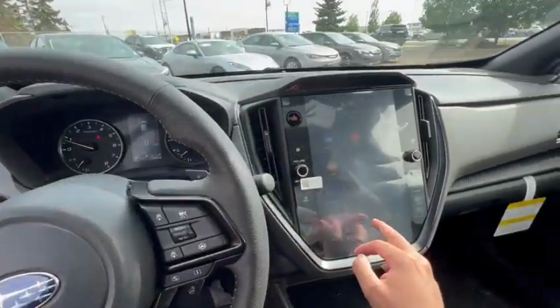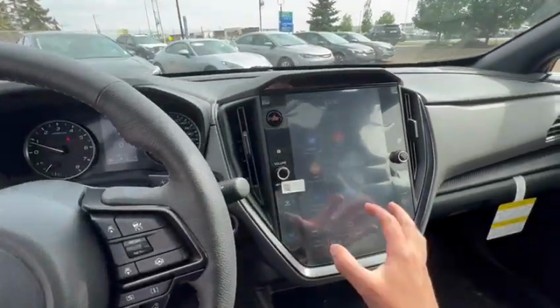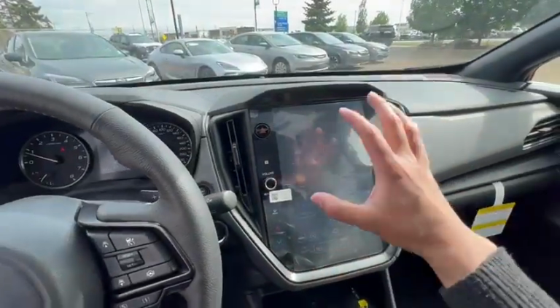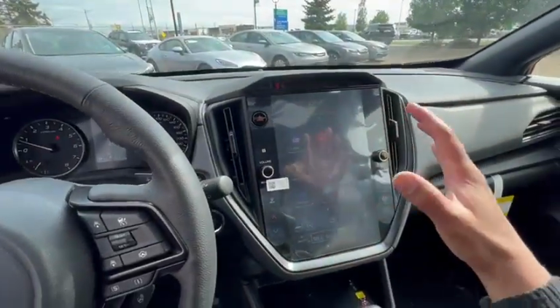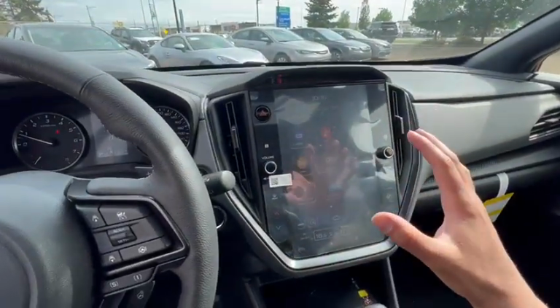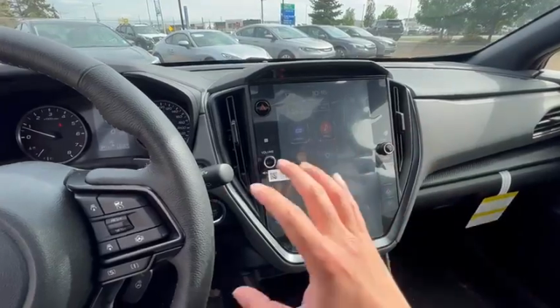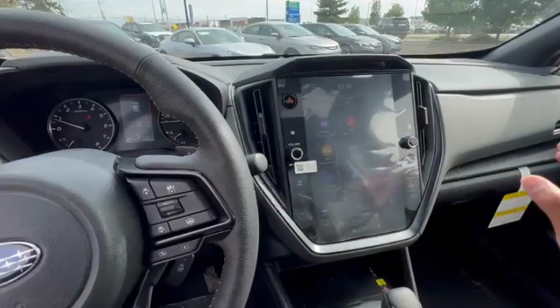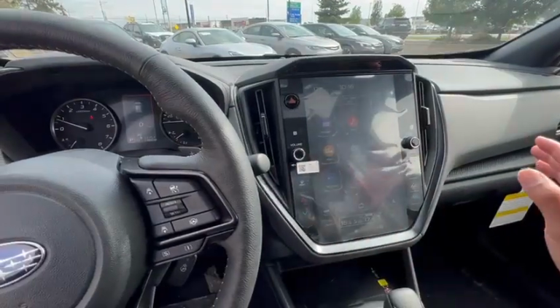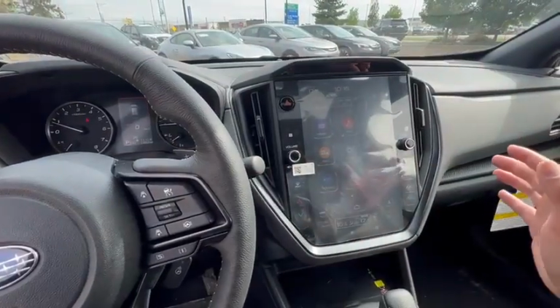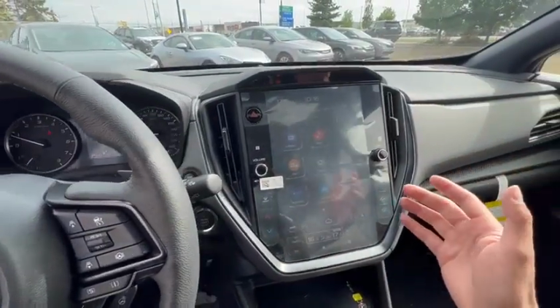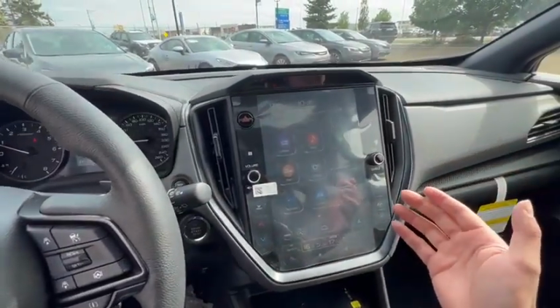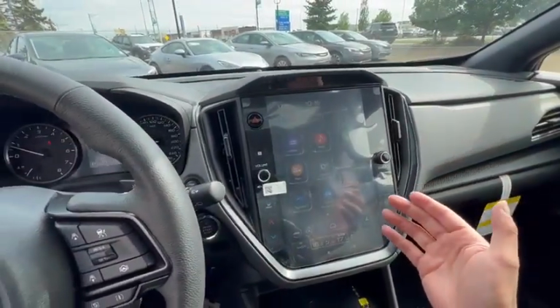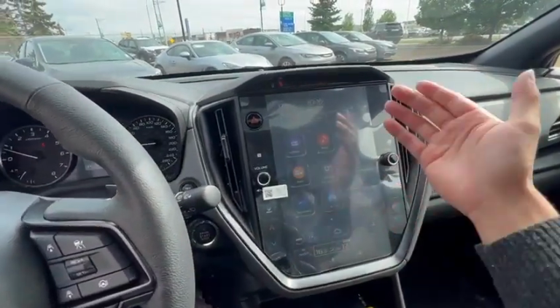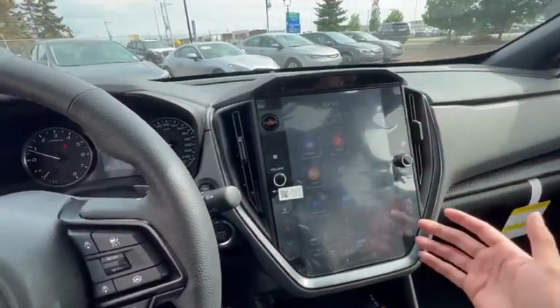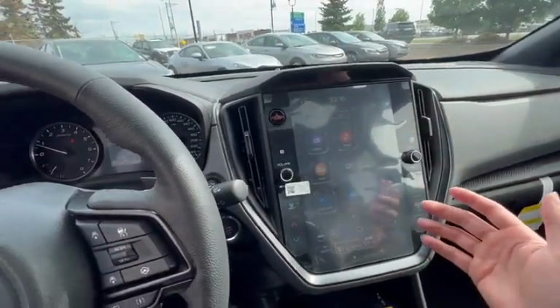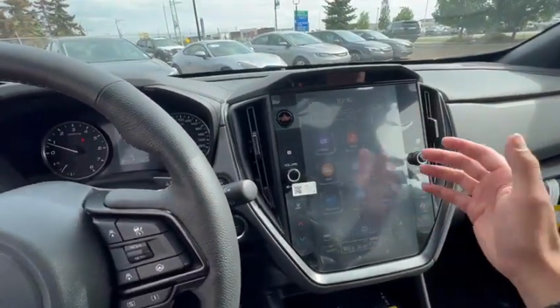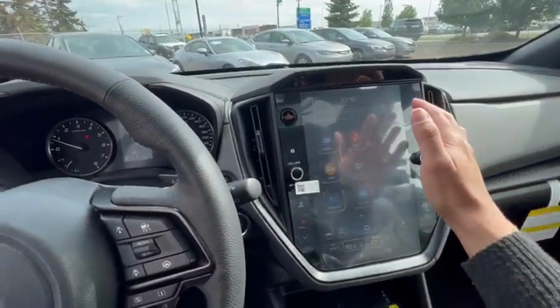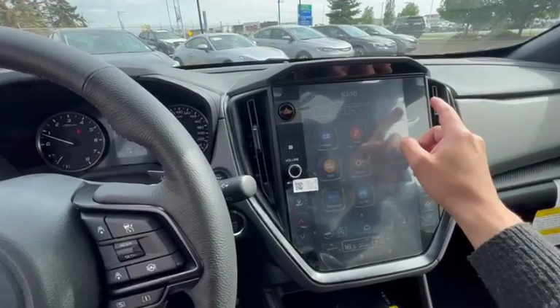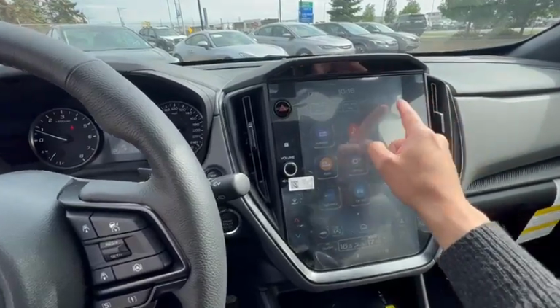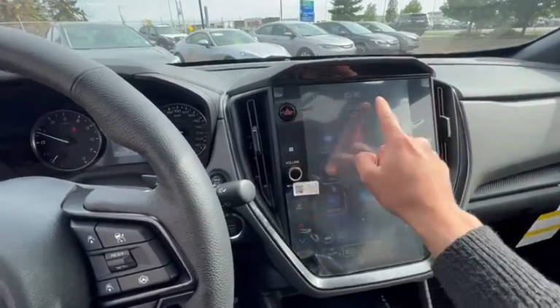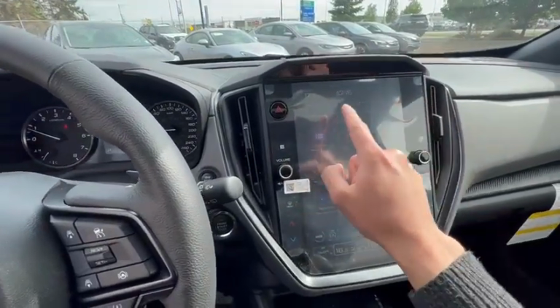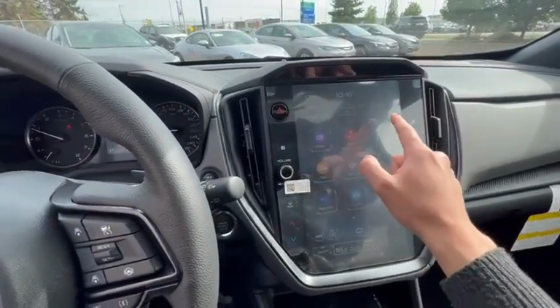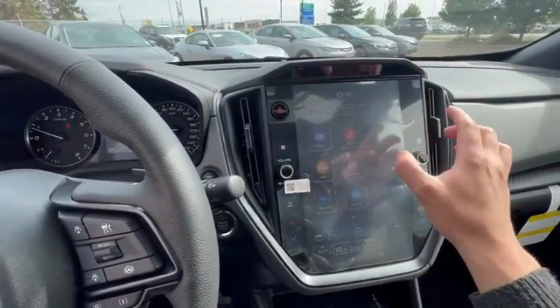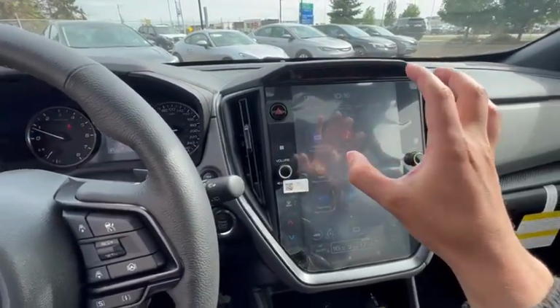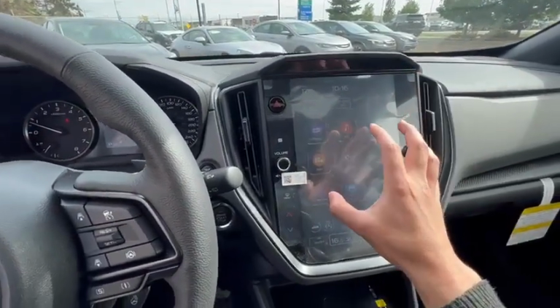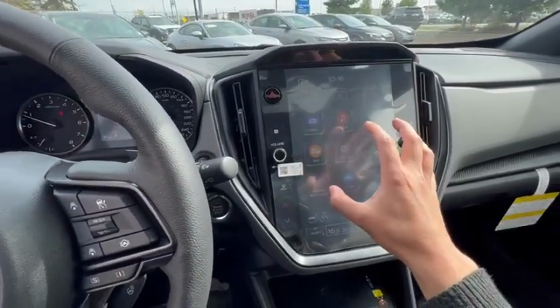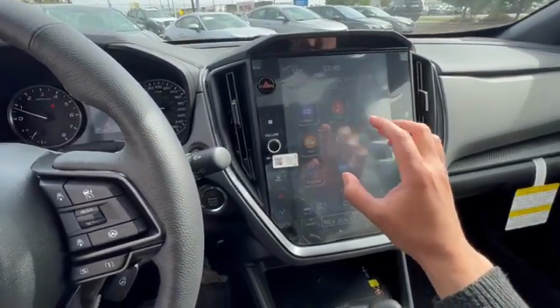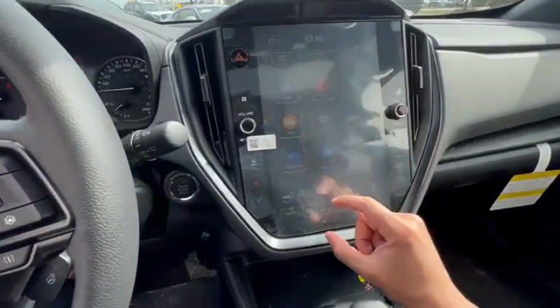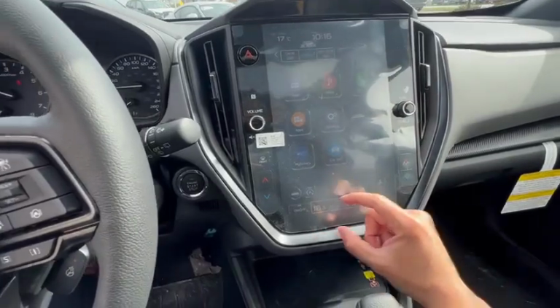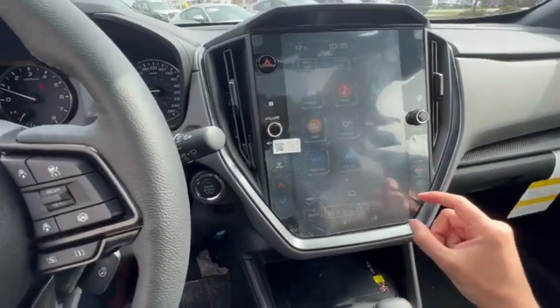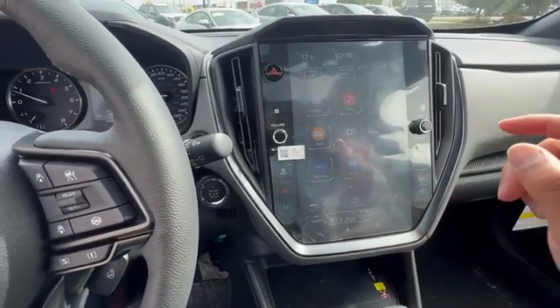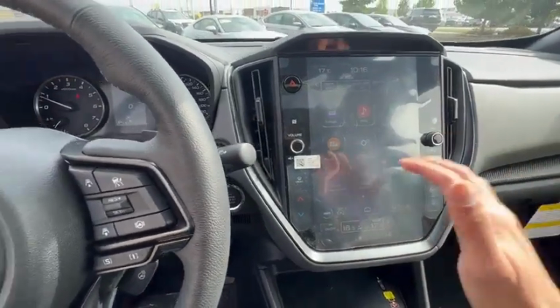The screen, even though it looks a little bit overwhelming, is very easy to use. It is divided into three sections: the top part will give you basic information, main settings will be in the middle, and then on the bottom is all climate control.